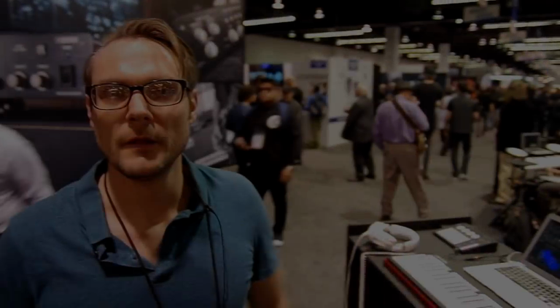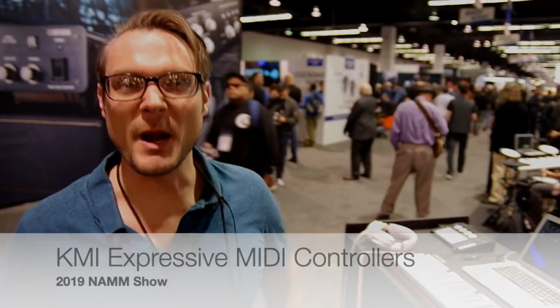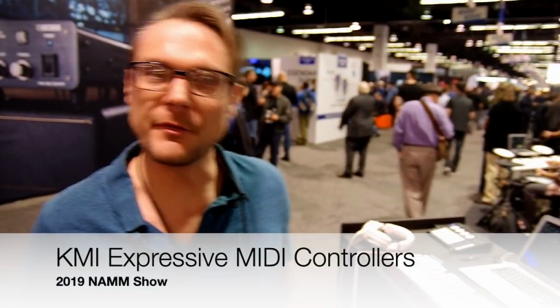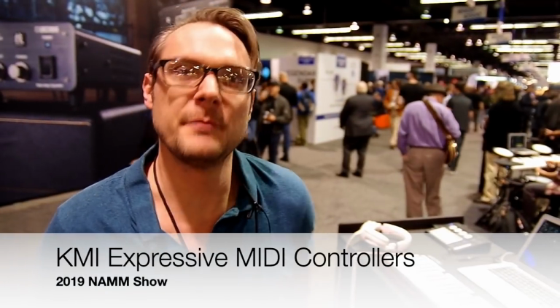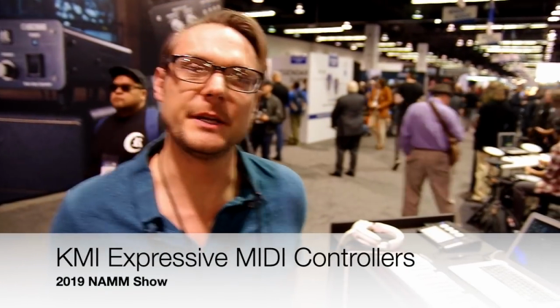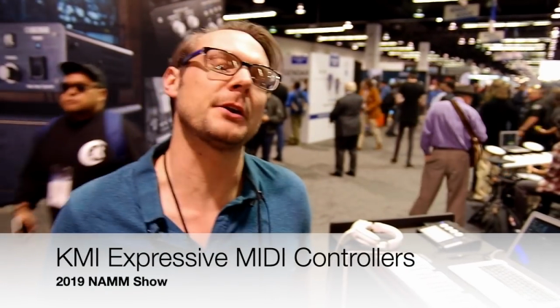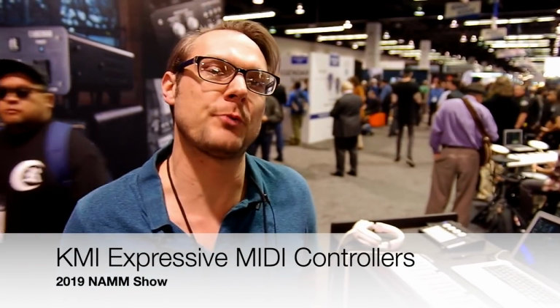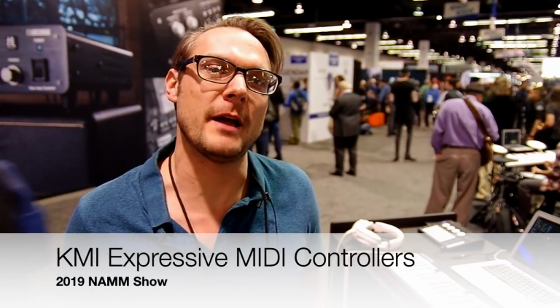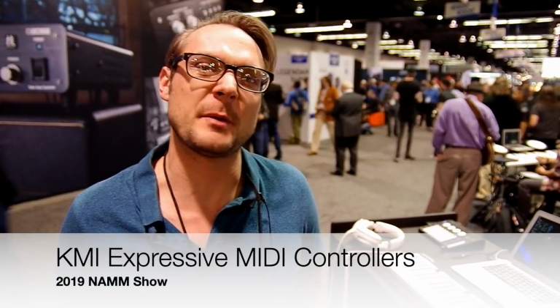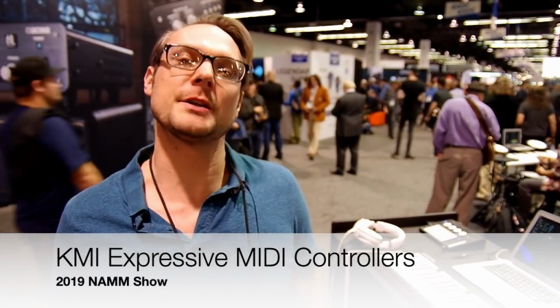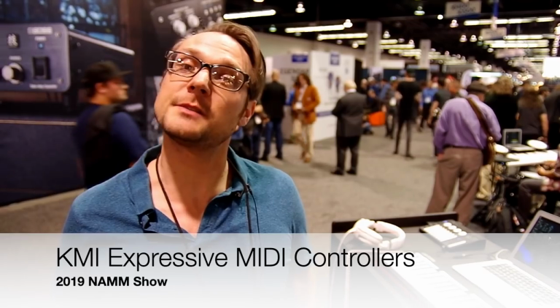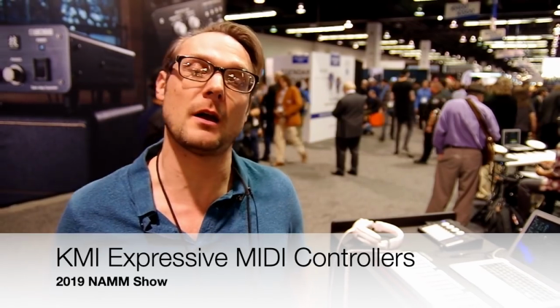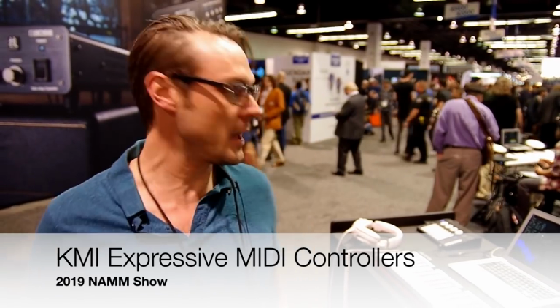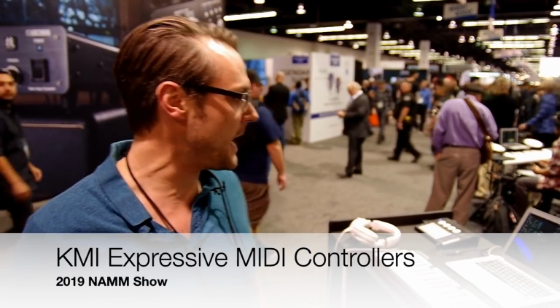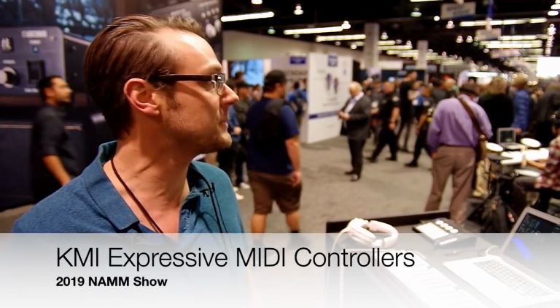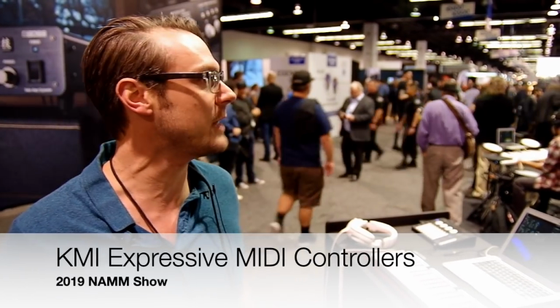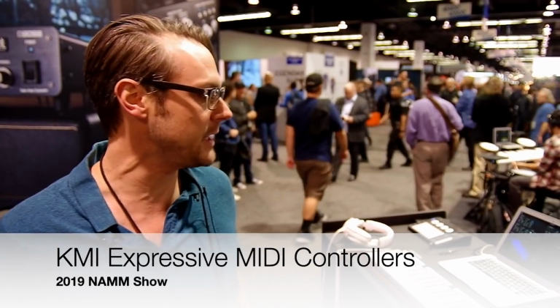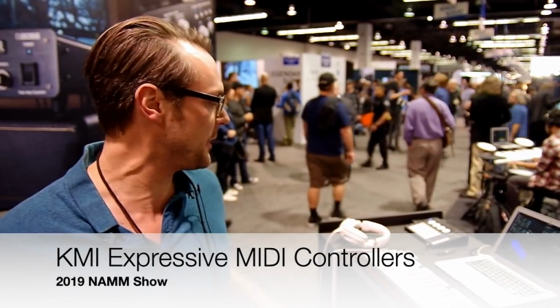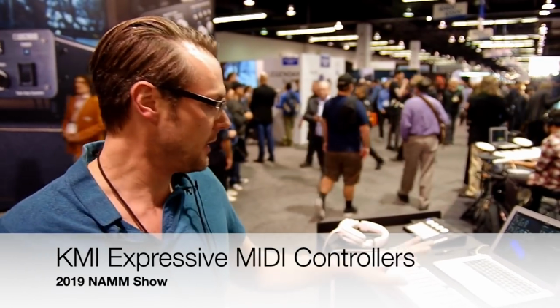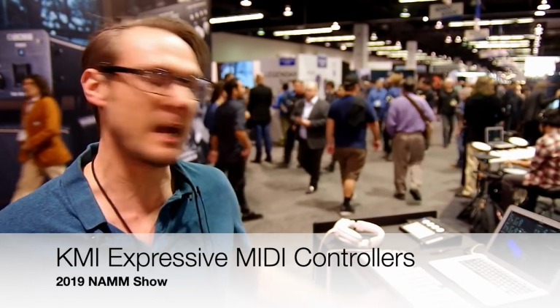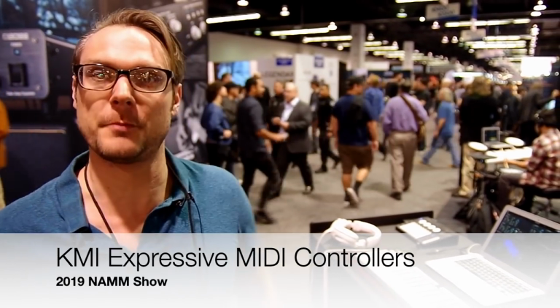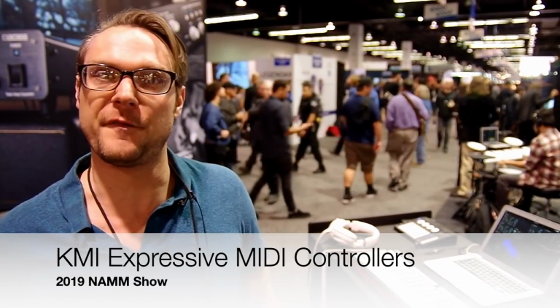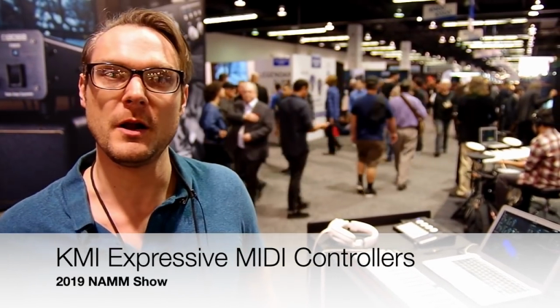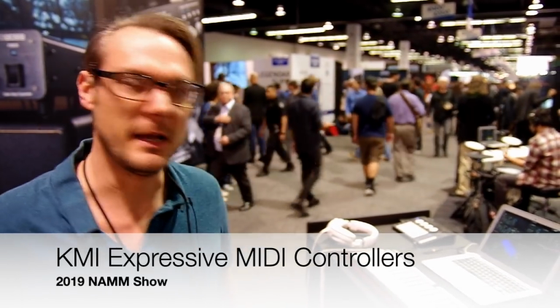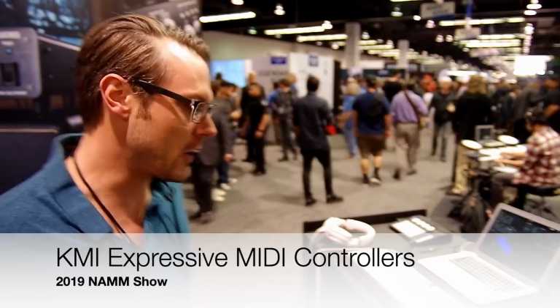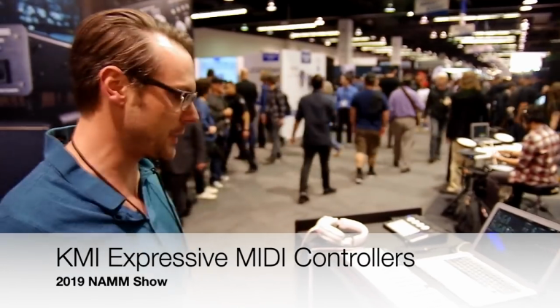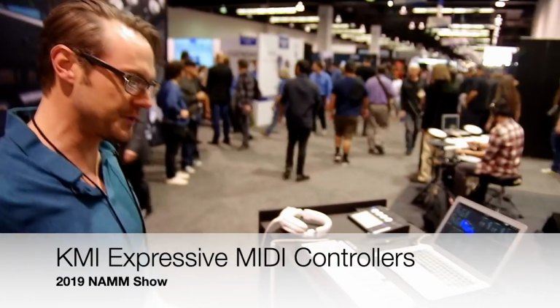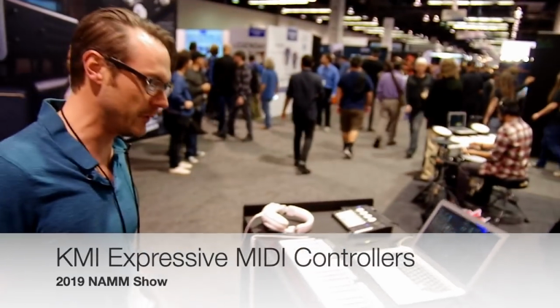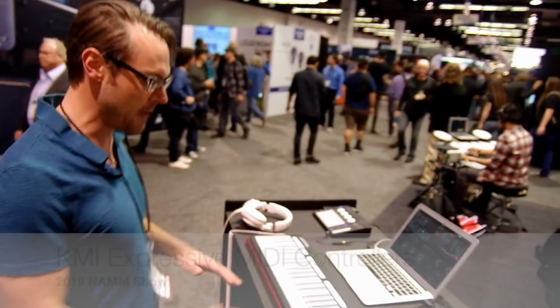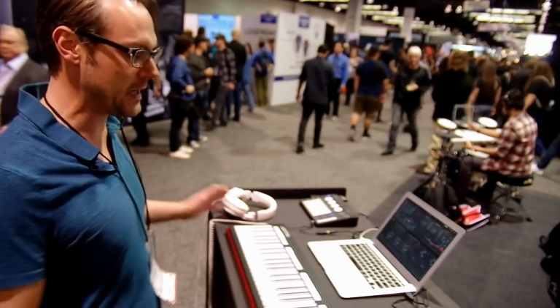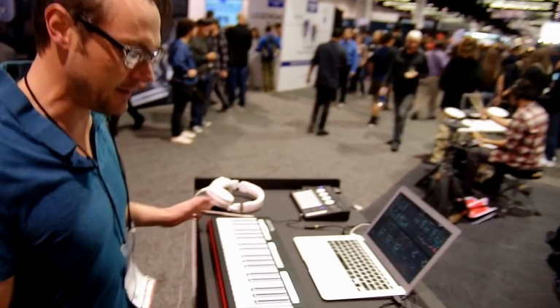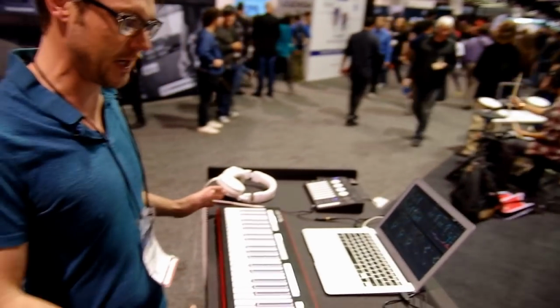My name is Evan. I'm the lead technical support at Keith McMillan Instruments. We are here at NAMM 2019 with our K-Board Pro 4. It's our entry into the MPE scene.